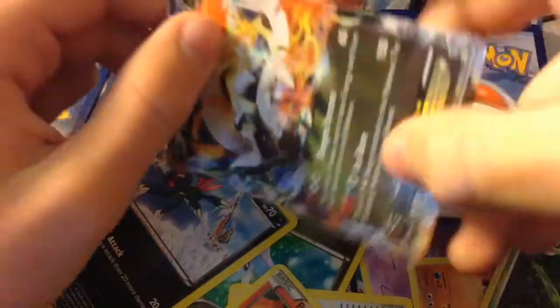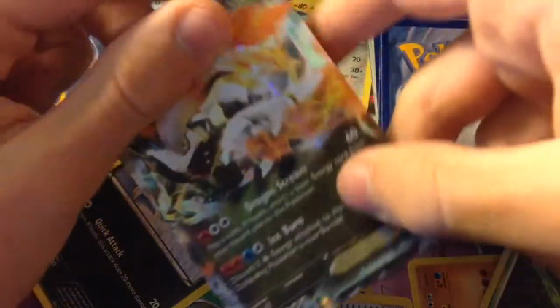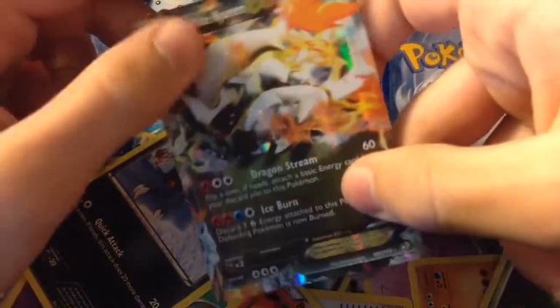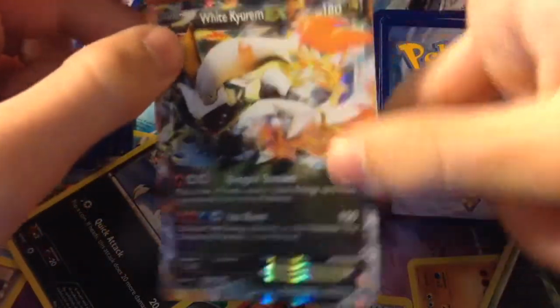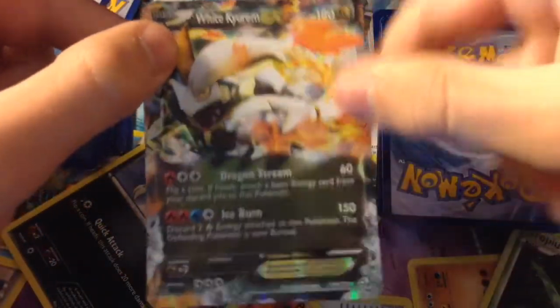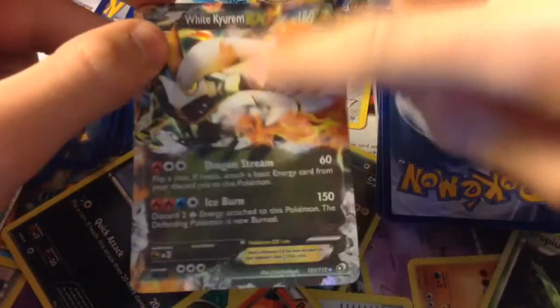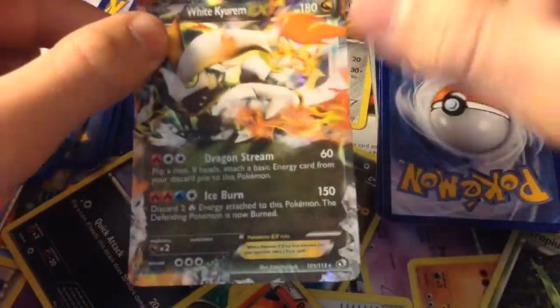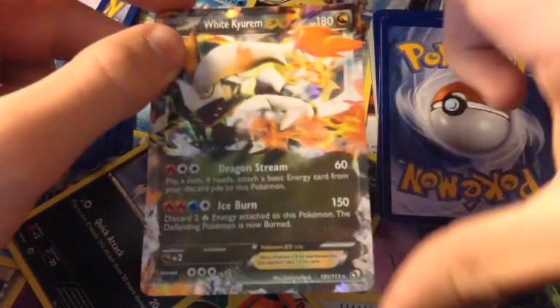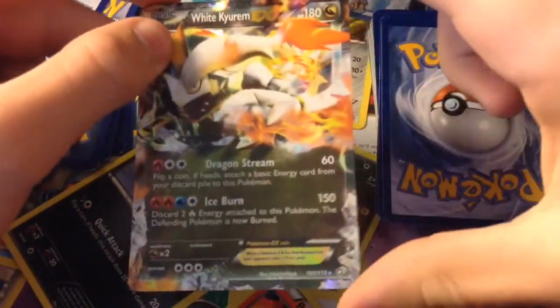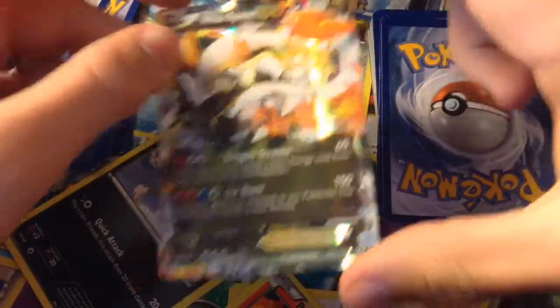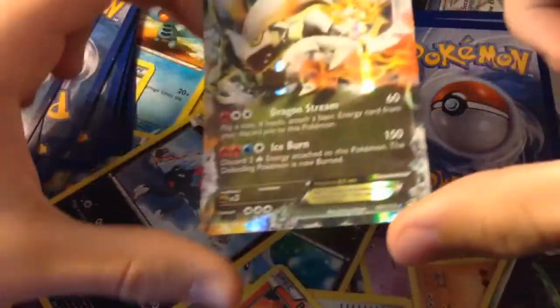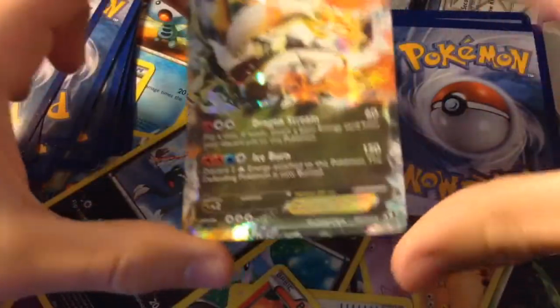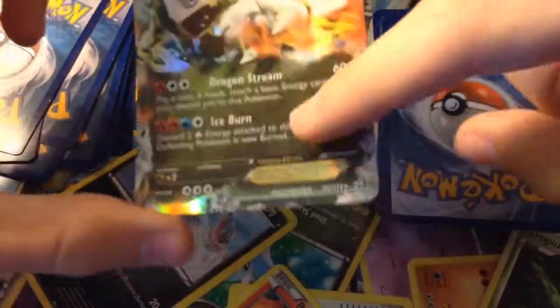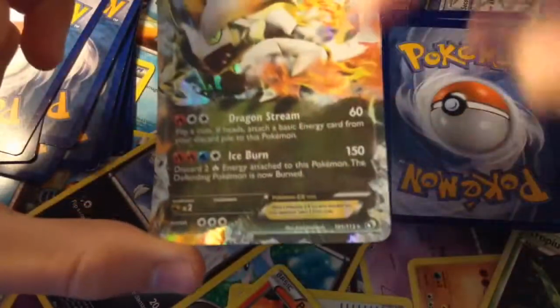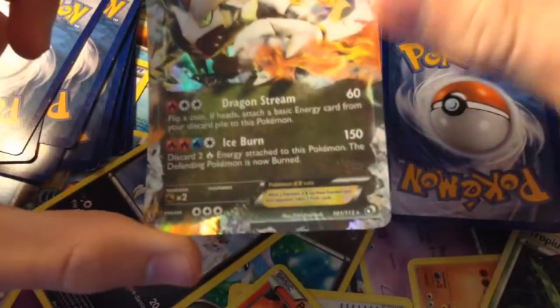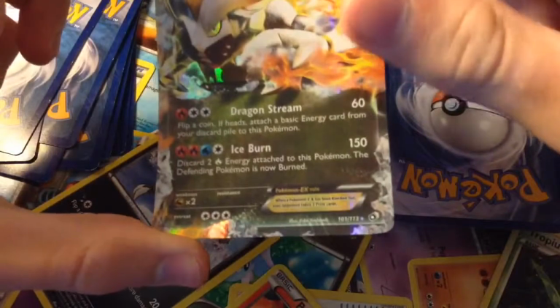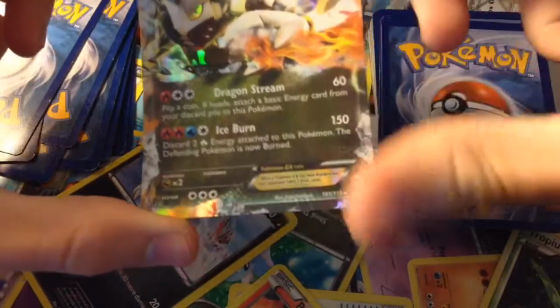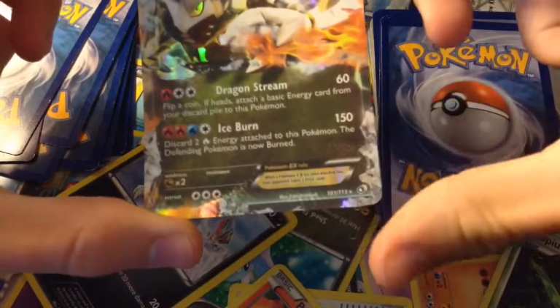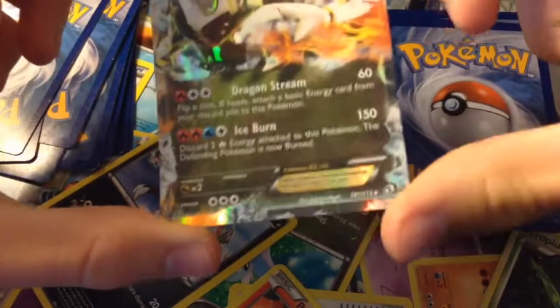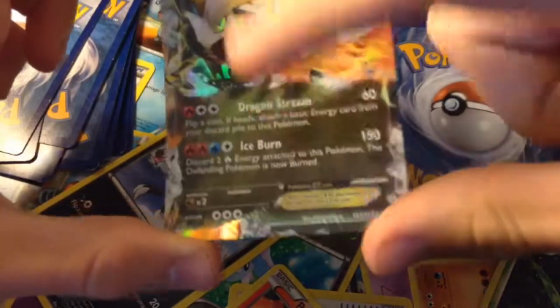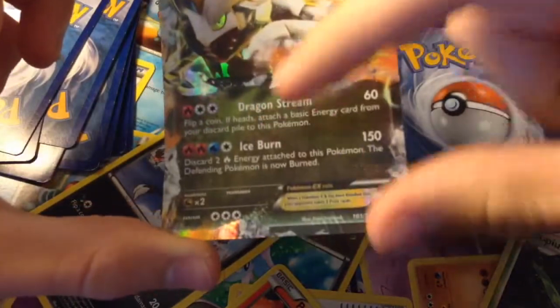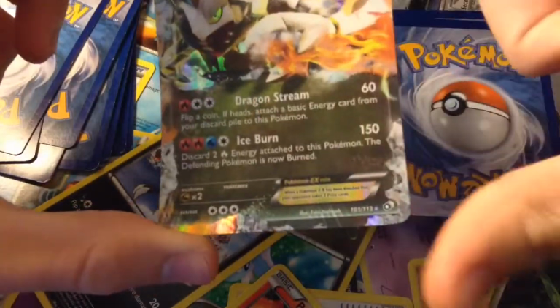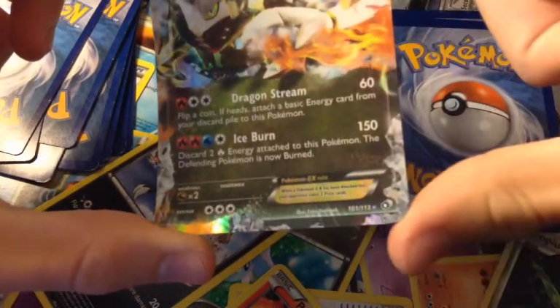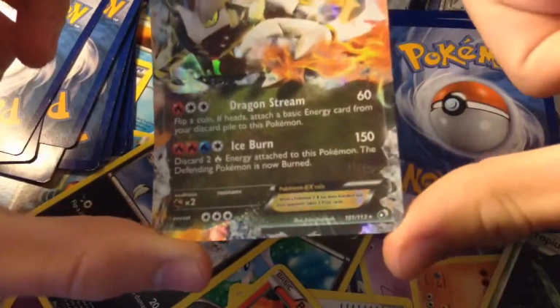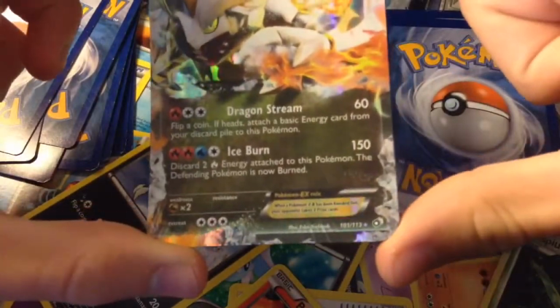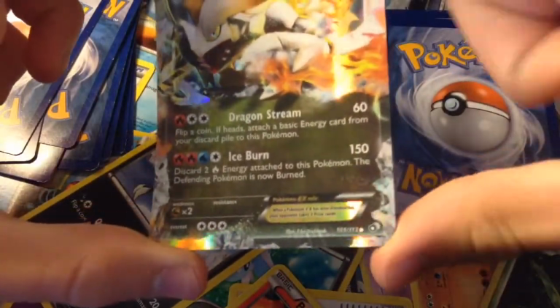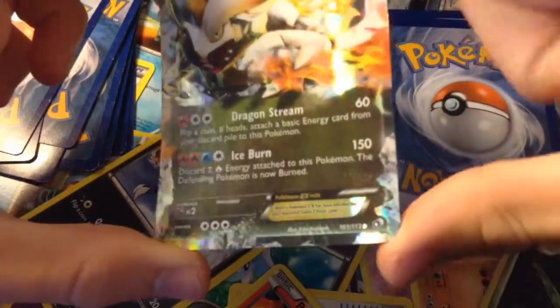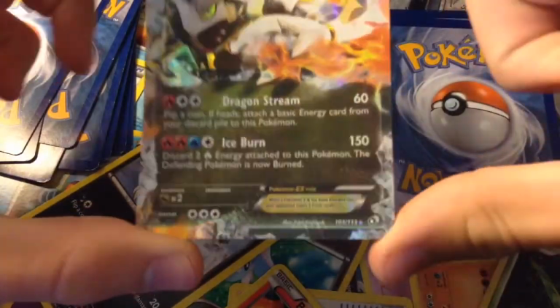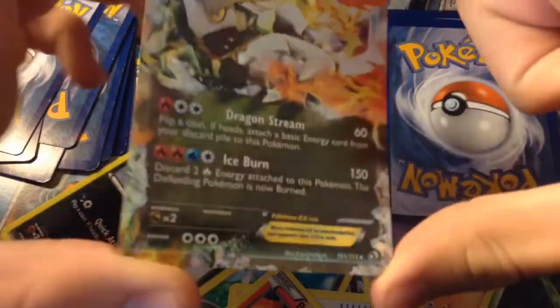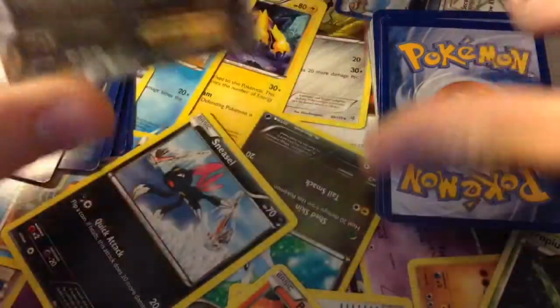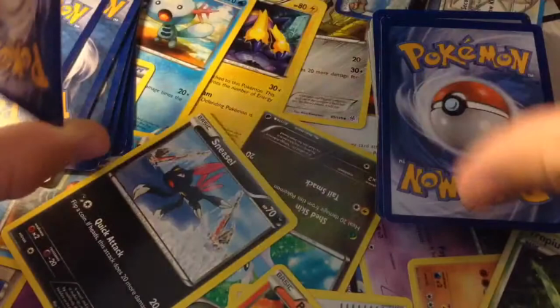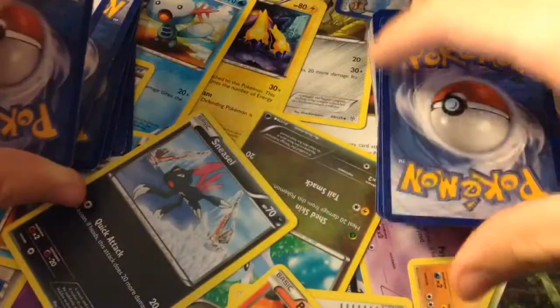Our next one is the other White Kyurem X that I promised you guys. Ice Burn does 150 damage but takes away 2 Fire Energy. Dragon Stream does 60 damage.